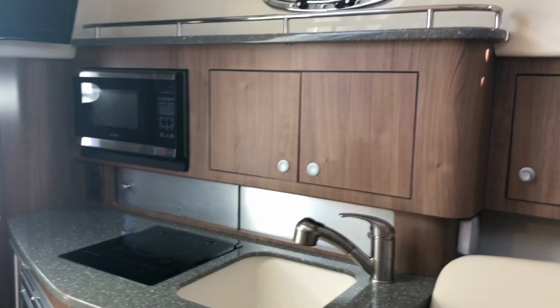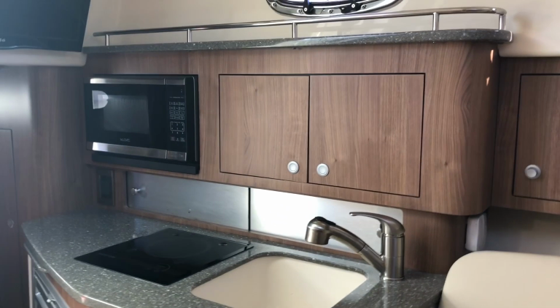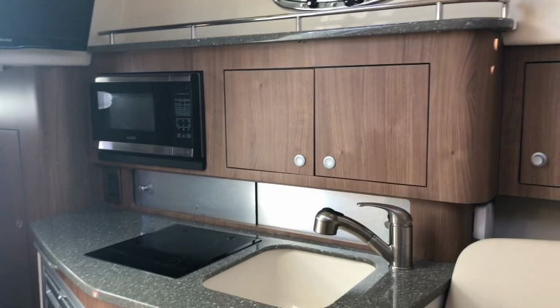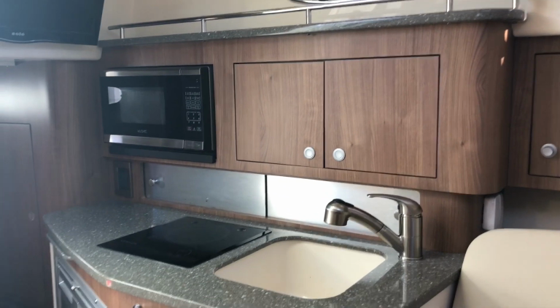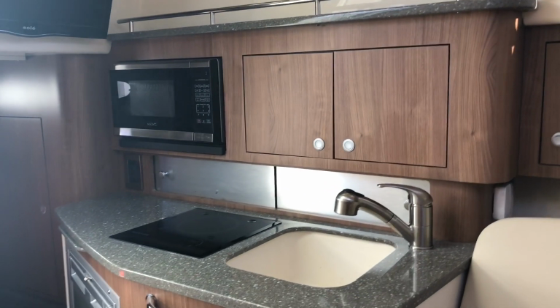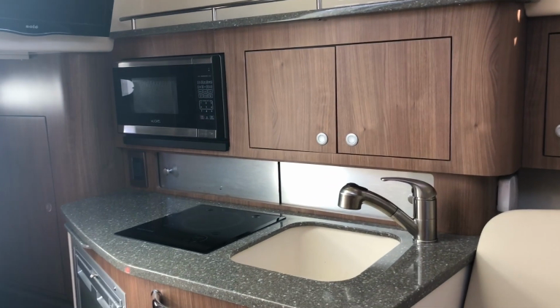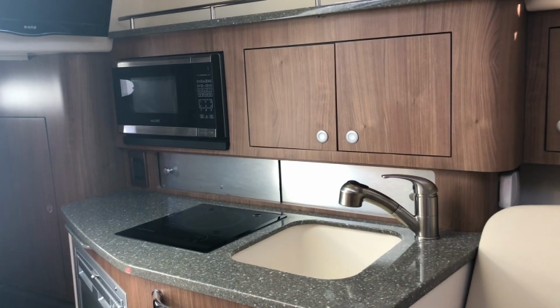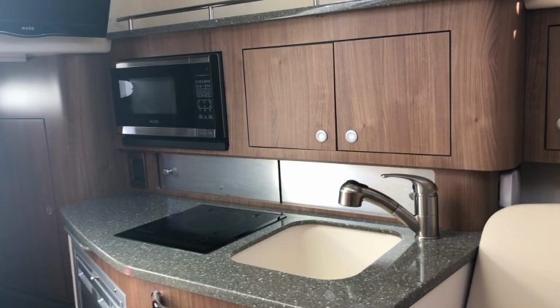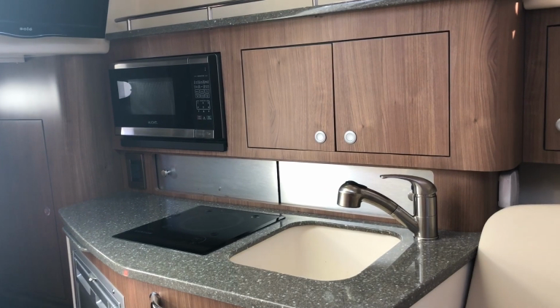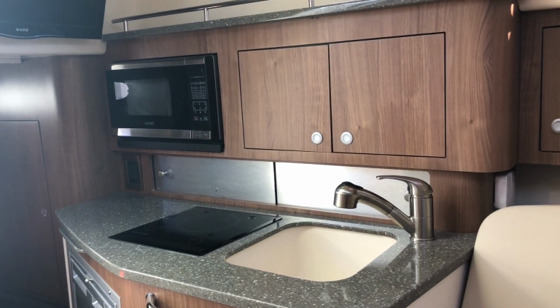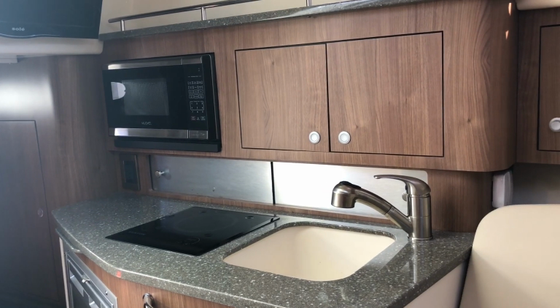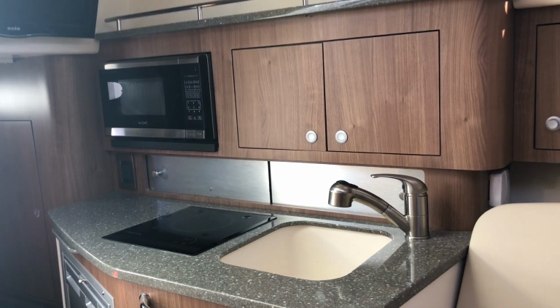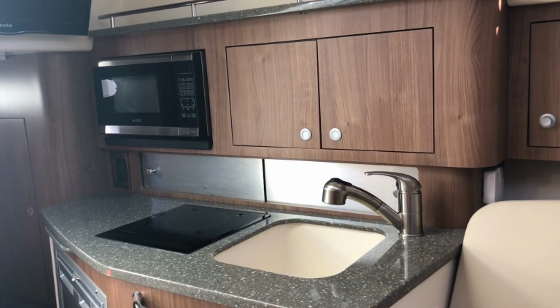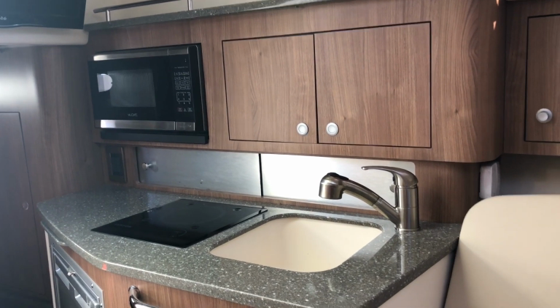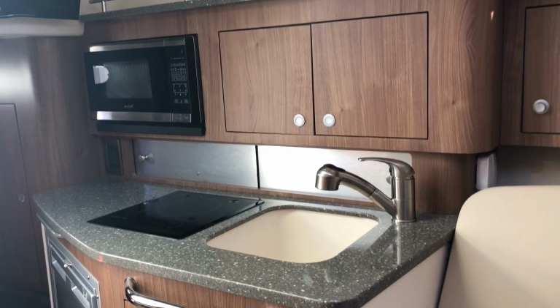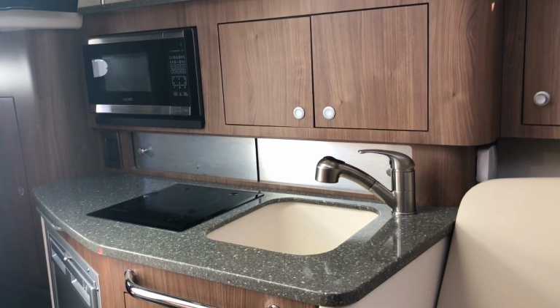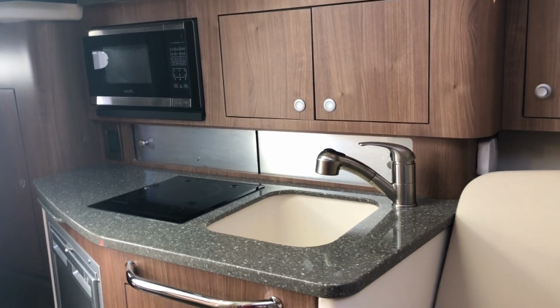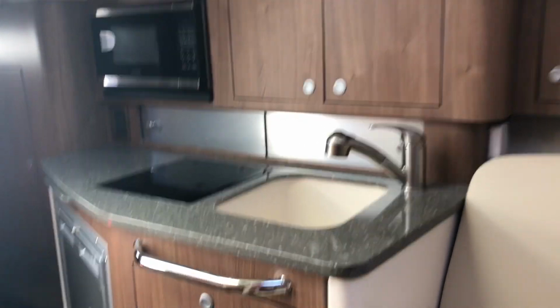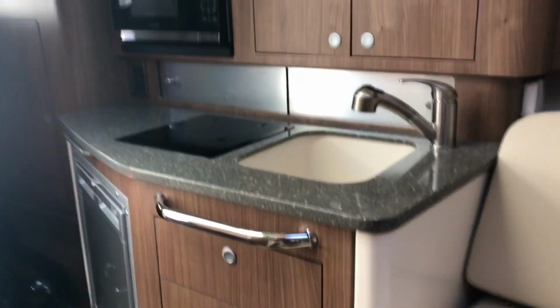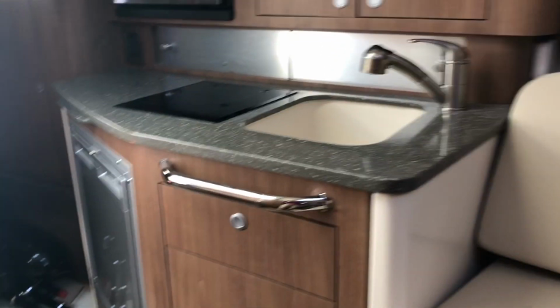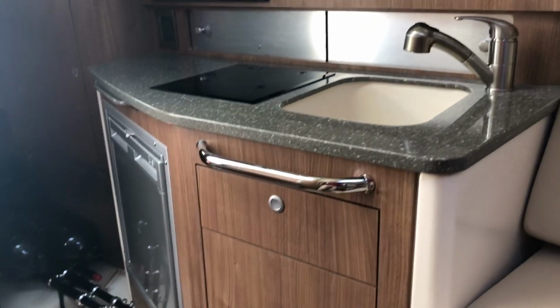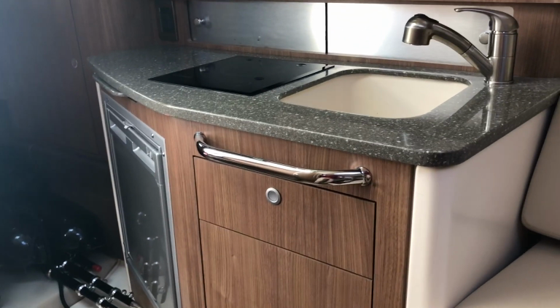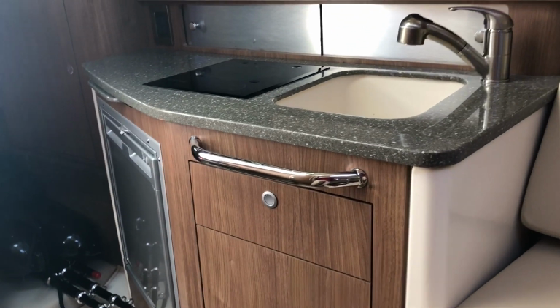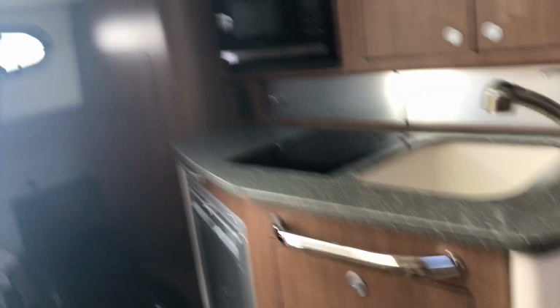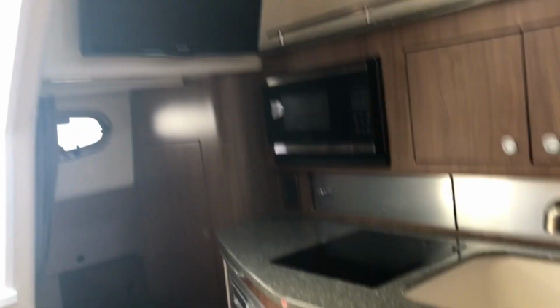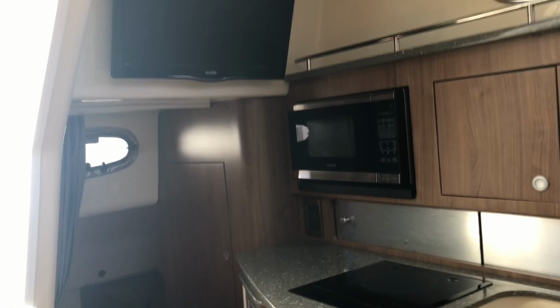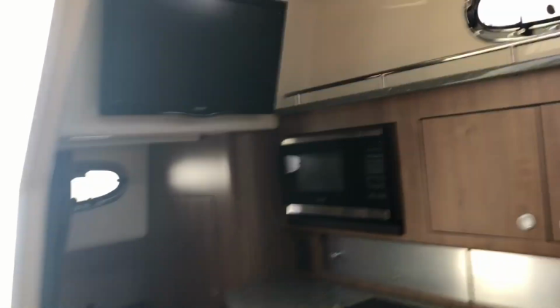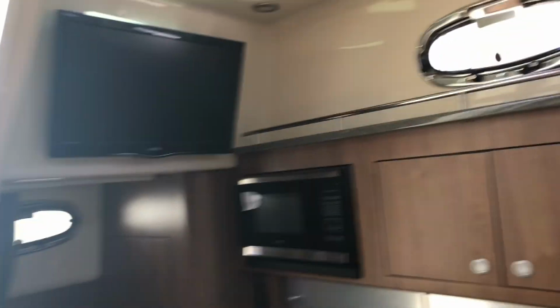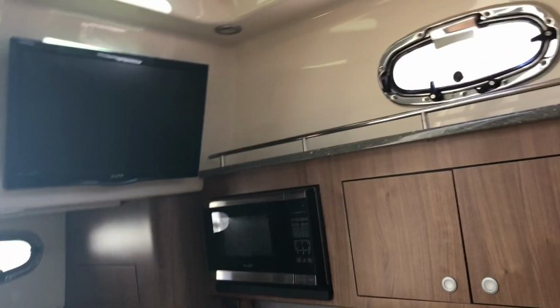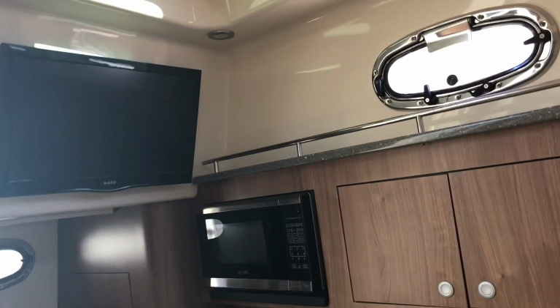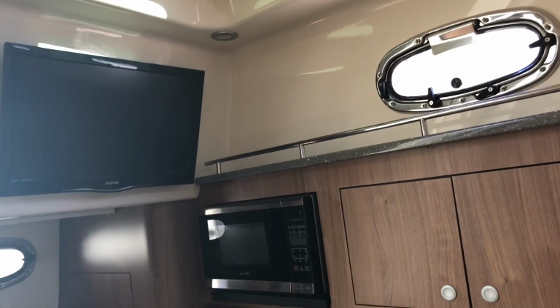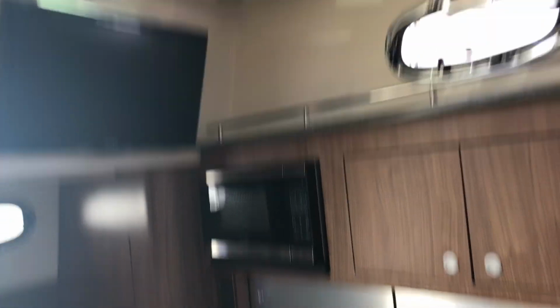We have a galley with a sink, a stove, a microwave oven, a refrigerator below, and a TV above.